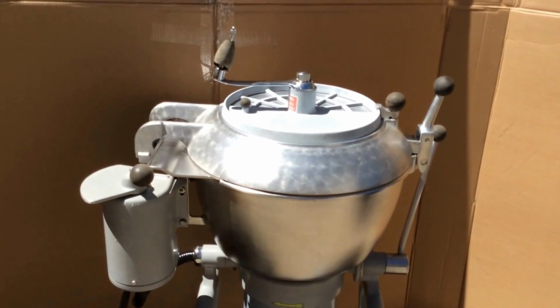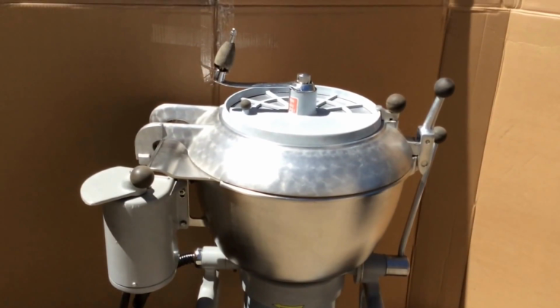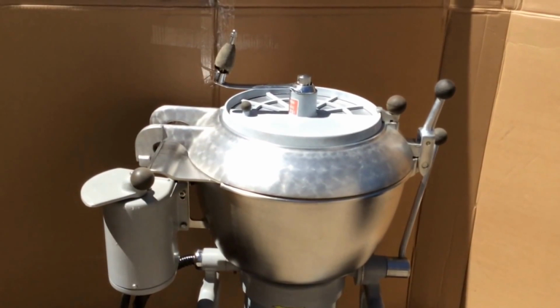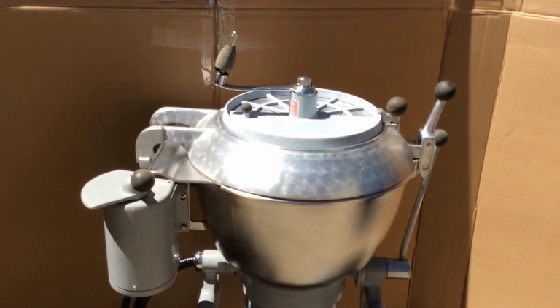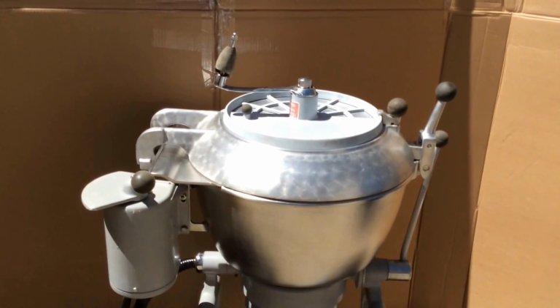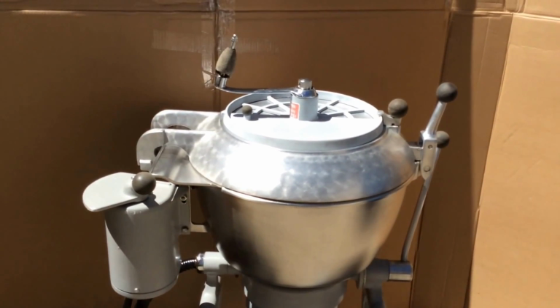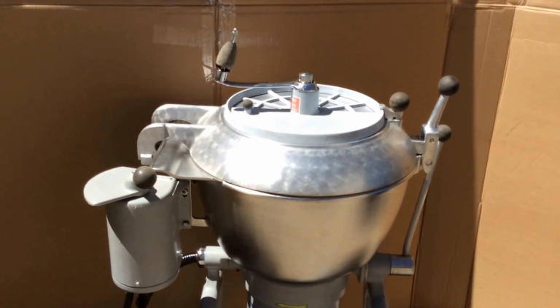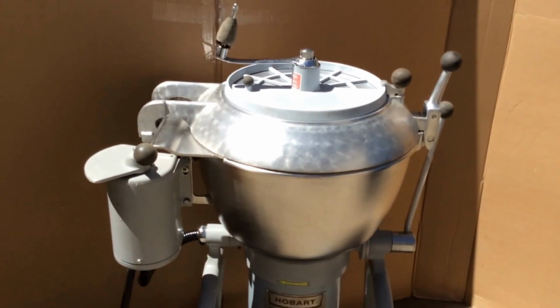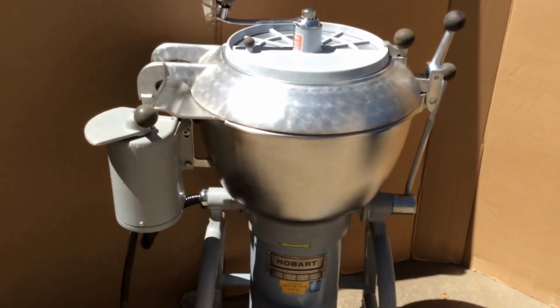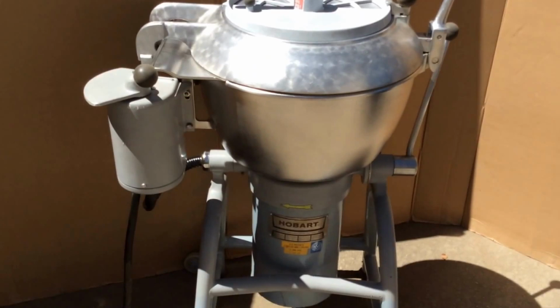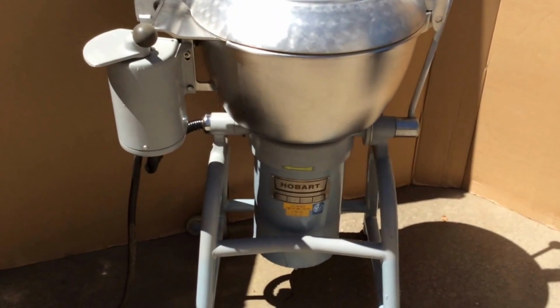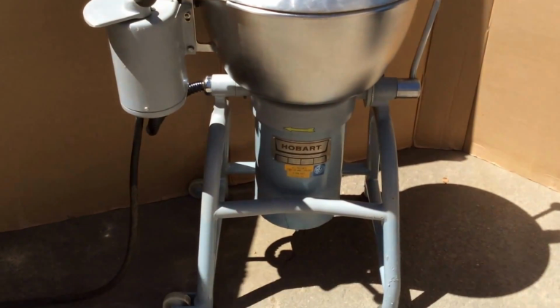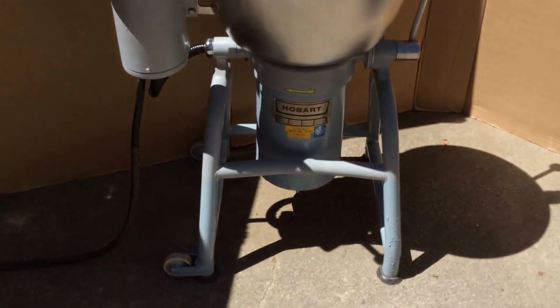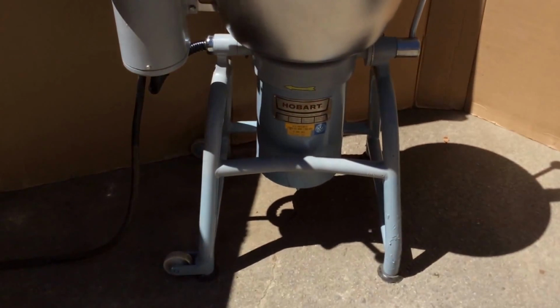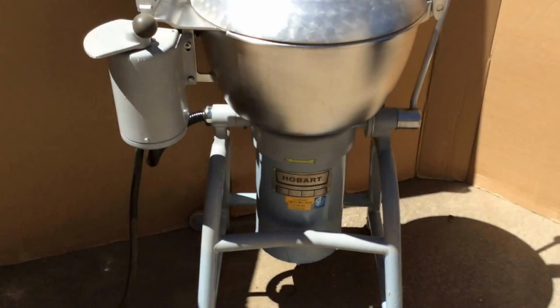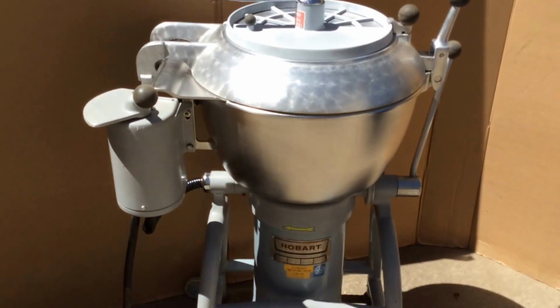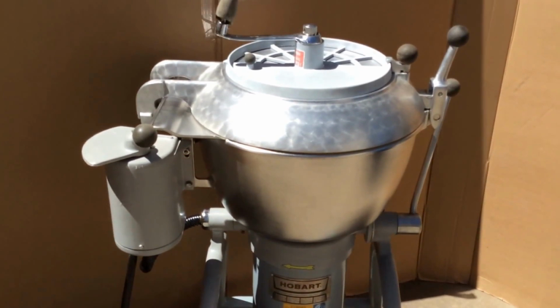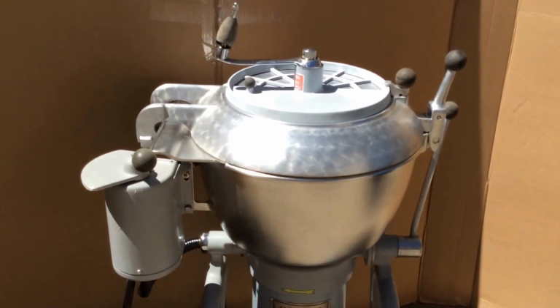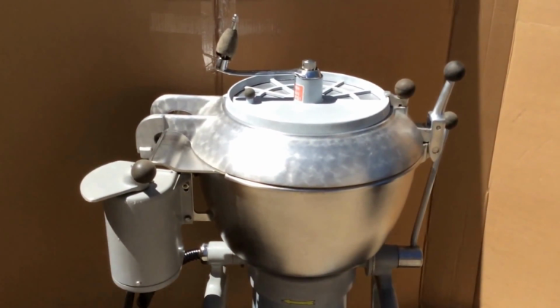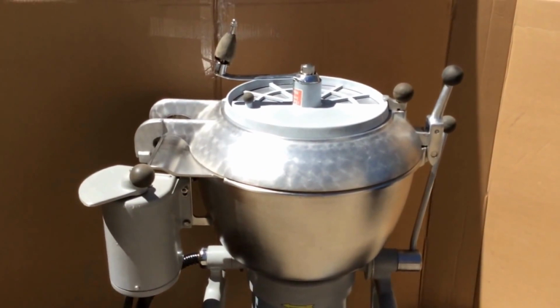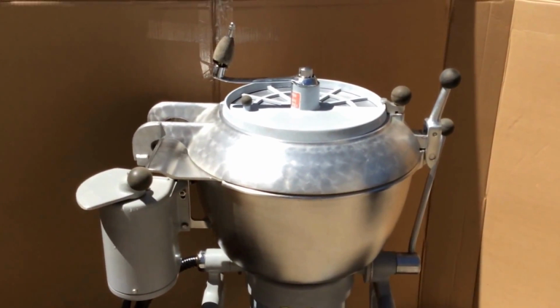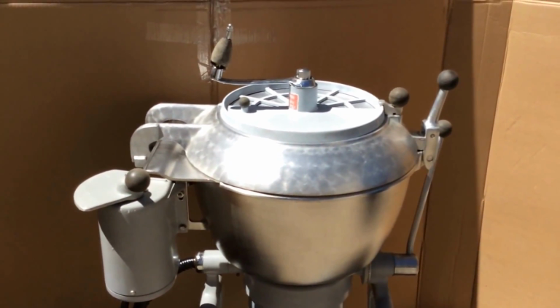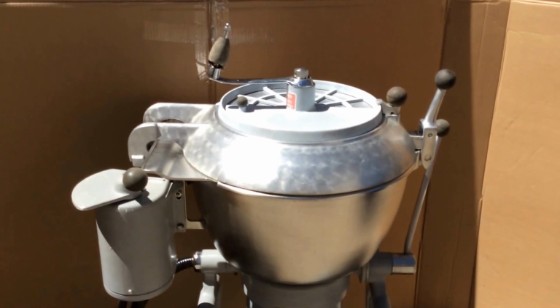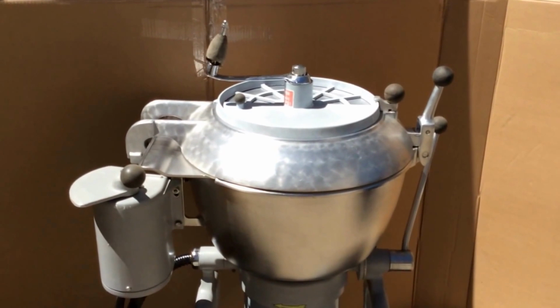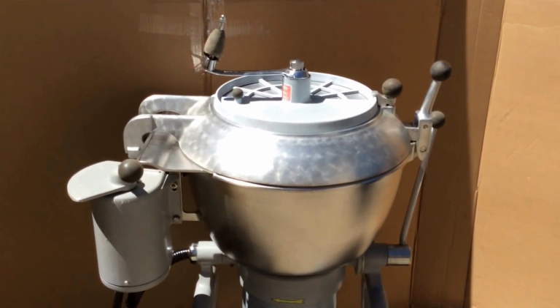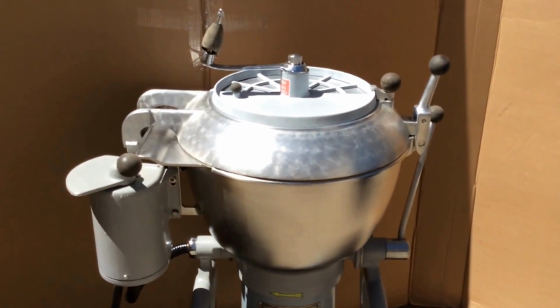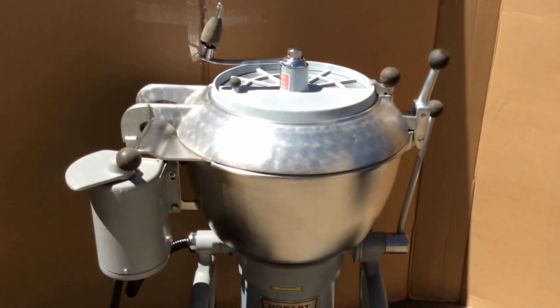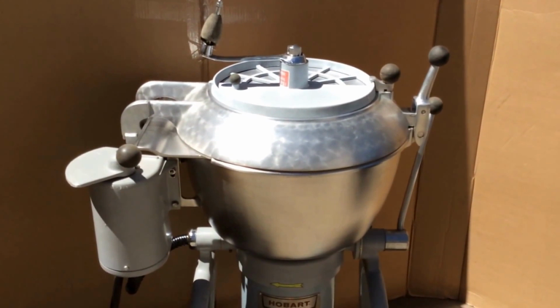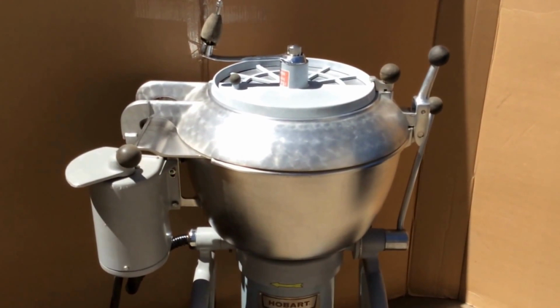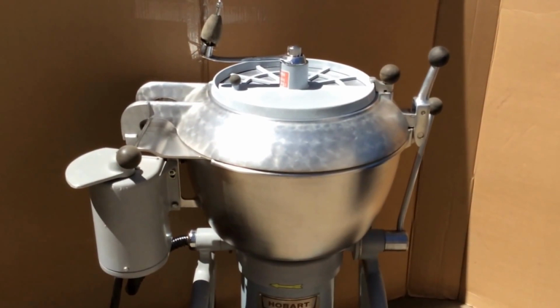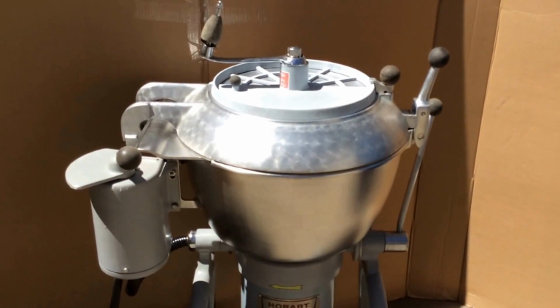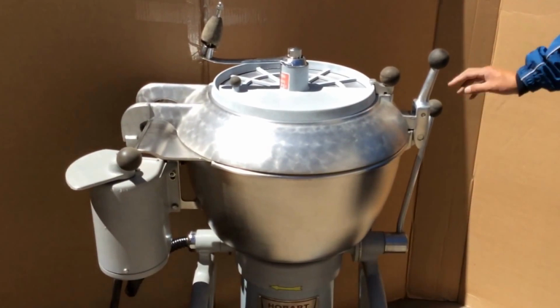Up for sale we have this Hobart VCM40 cutter slash mixer chopper mixer. It's in used condition but very good condition. It's completely de-greased as much as possible so it's very clean. It does come with all six knobs.